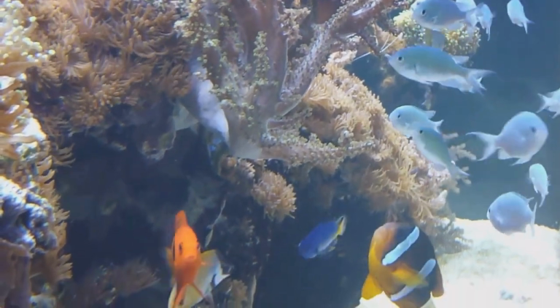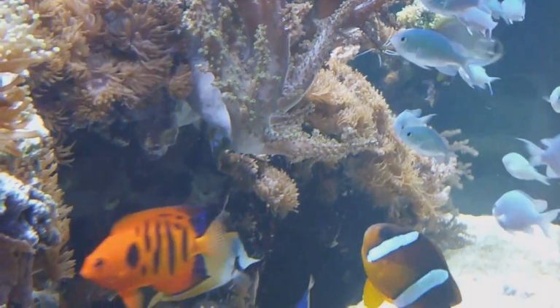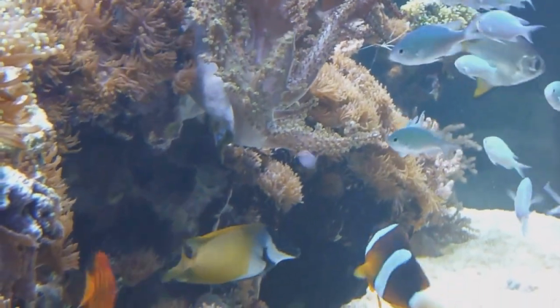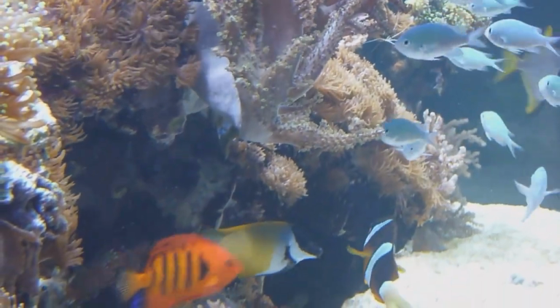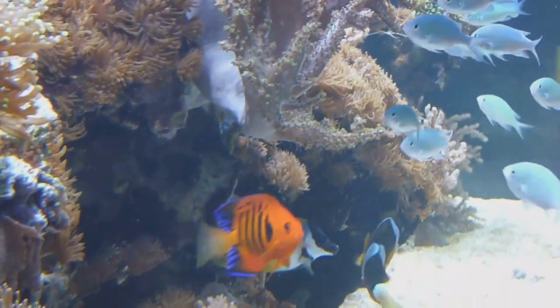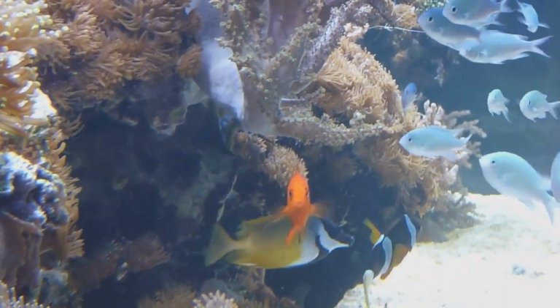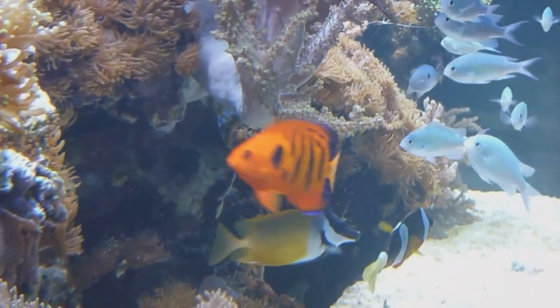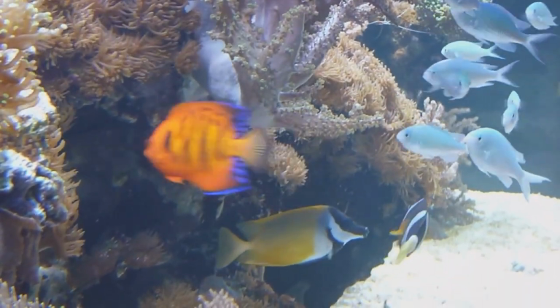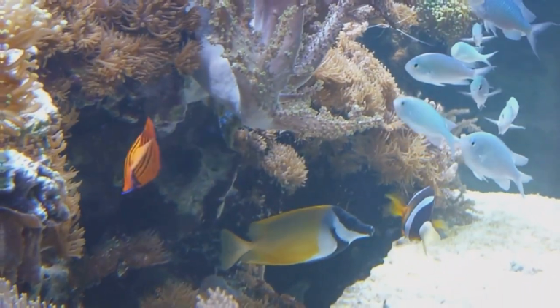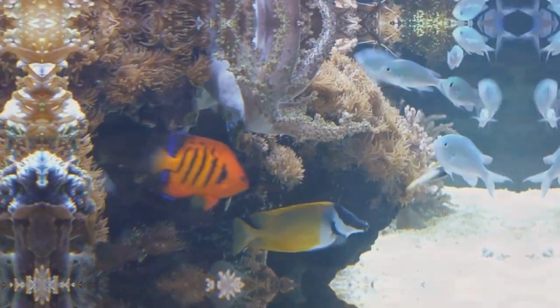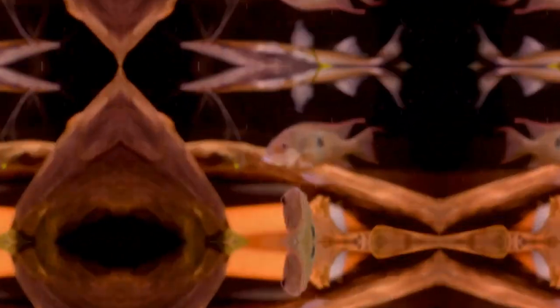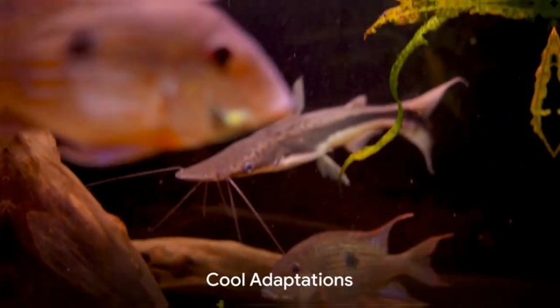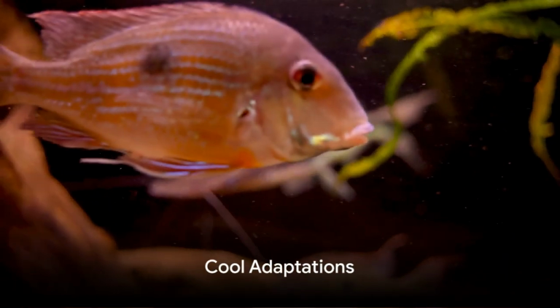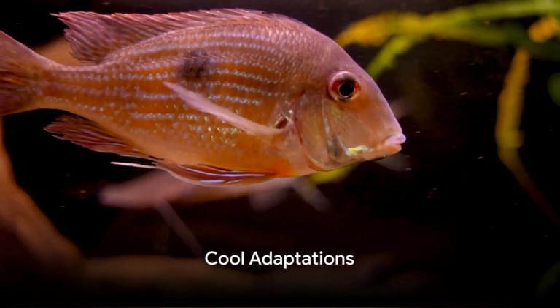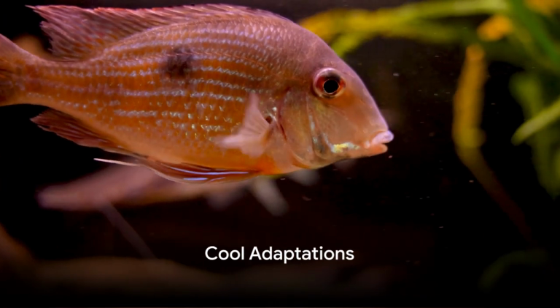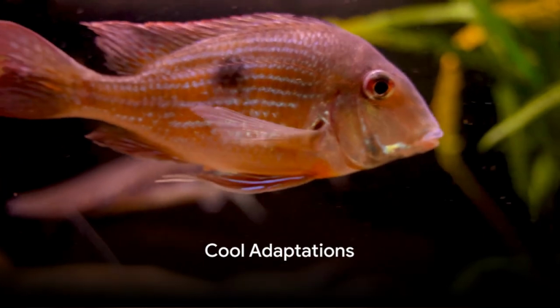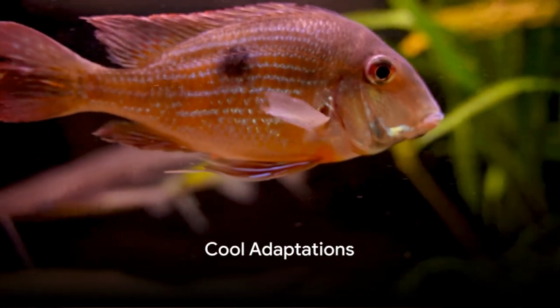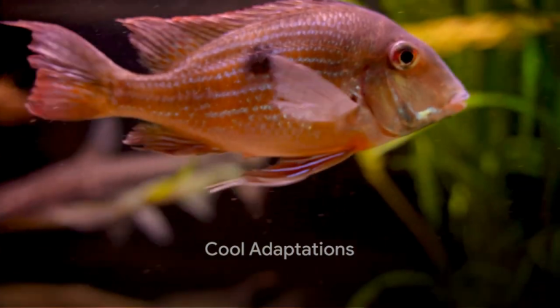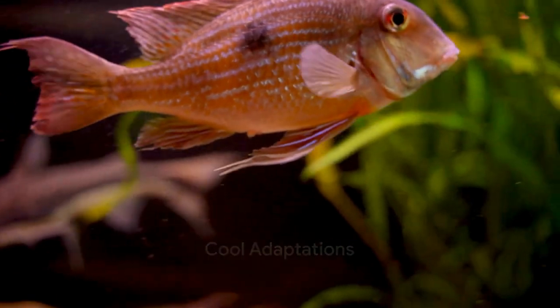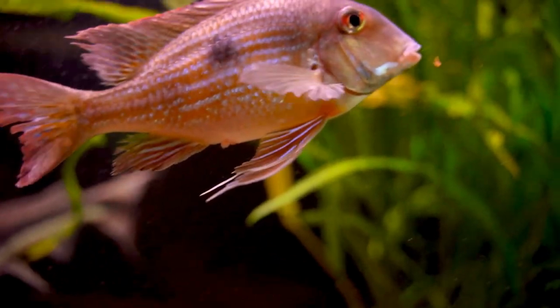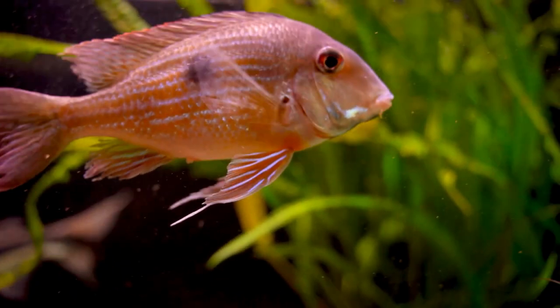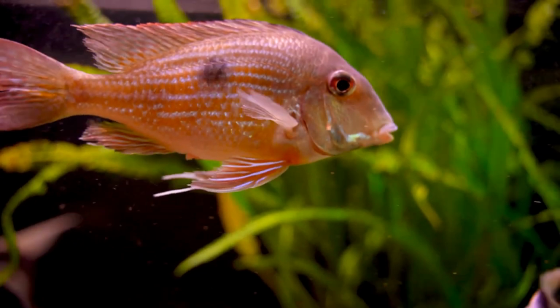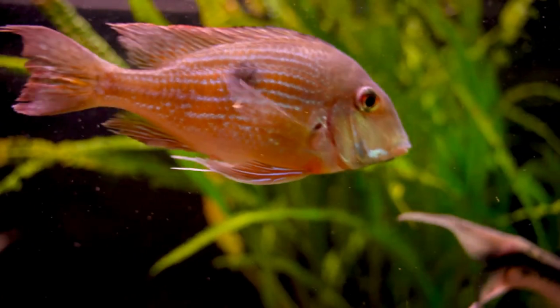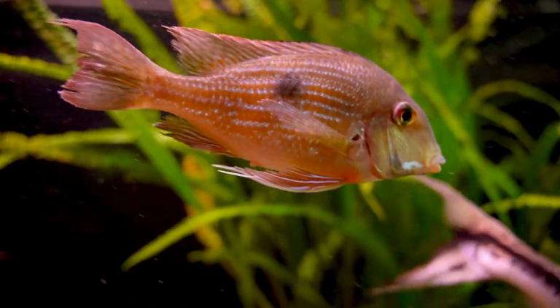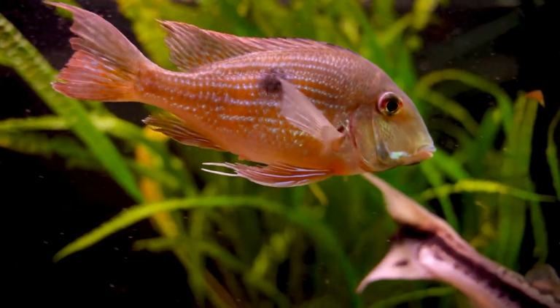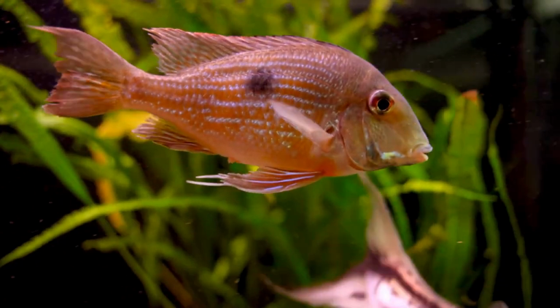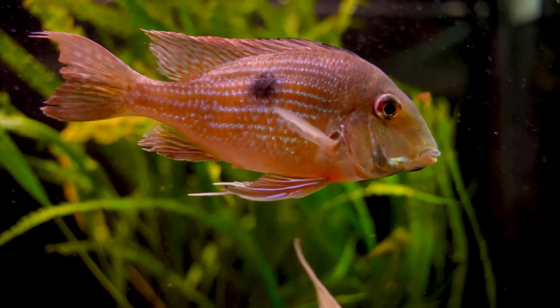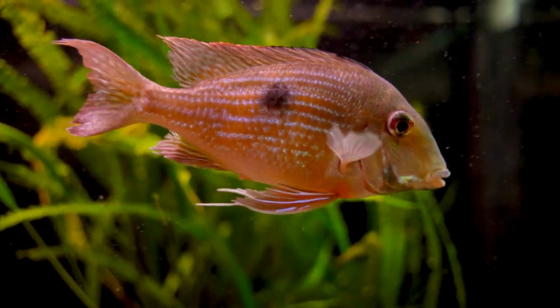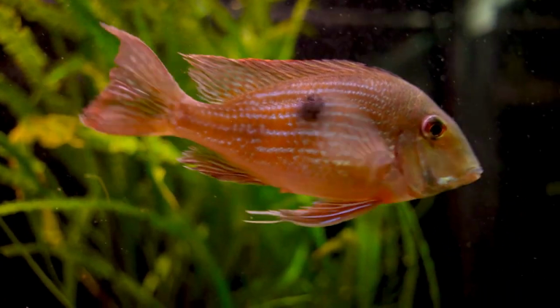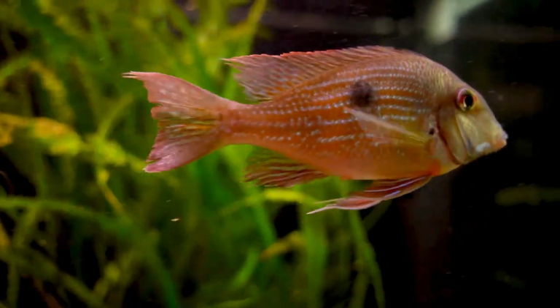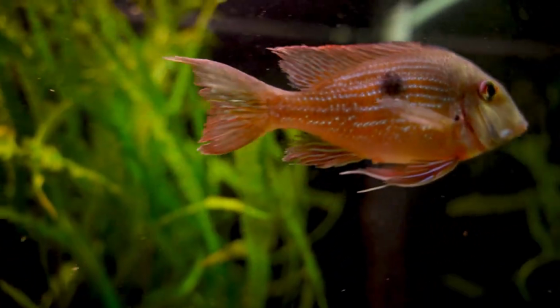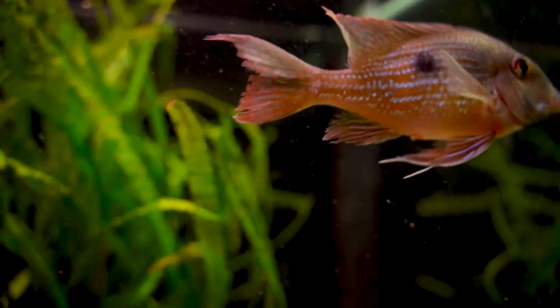From gills to kidneys, fish bodies are amazing survival machines. Fish are not just survivors, they're innovators too. They've developed some cool features to adapt to their environments. Ready to be amazed? Let's start with freshwater fish.